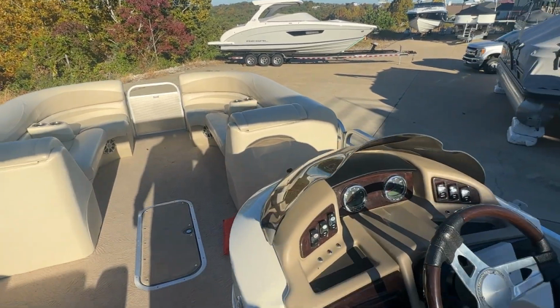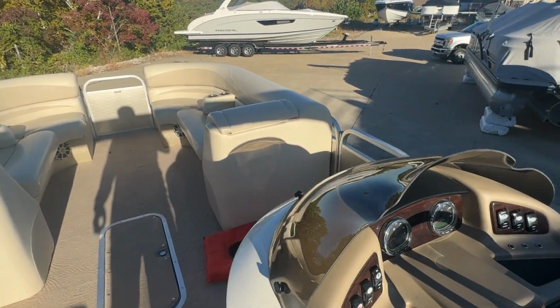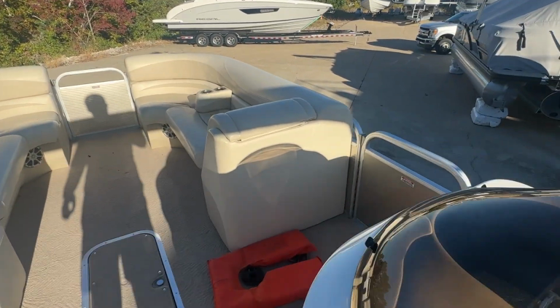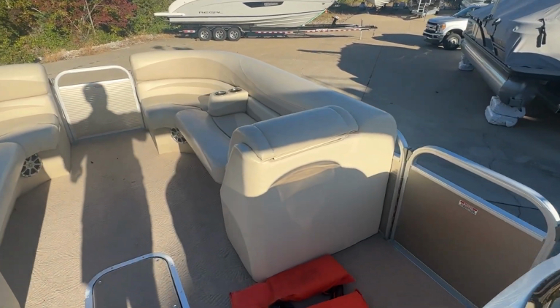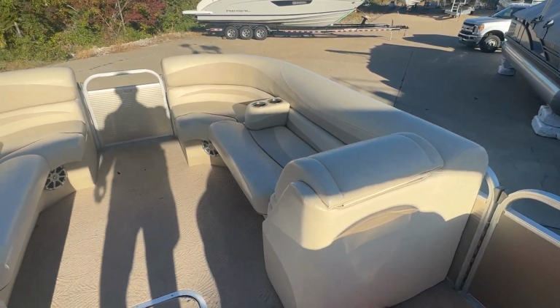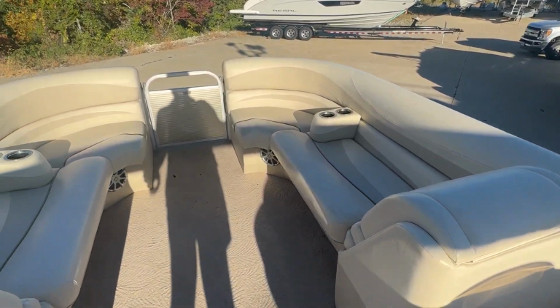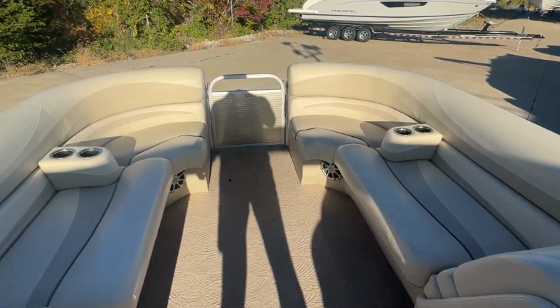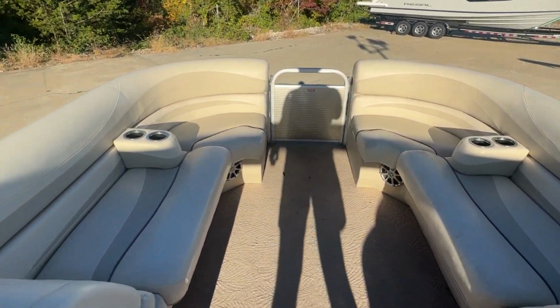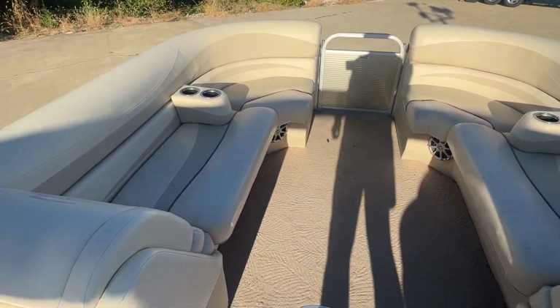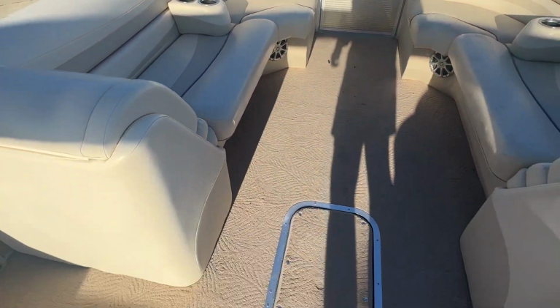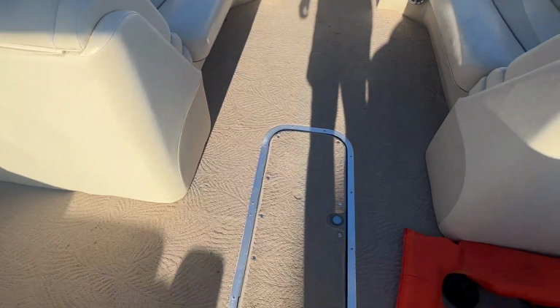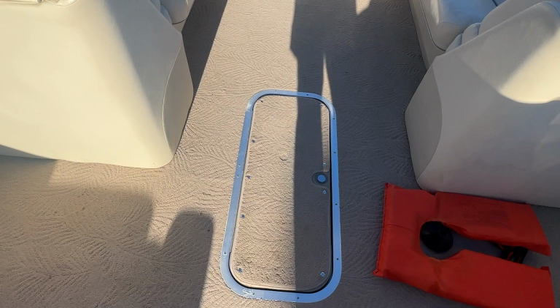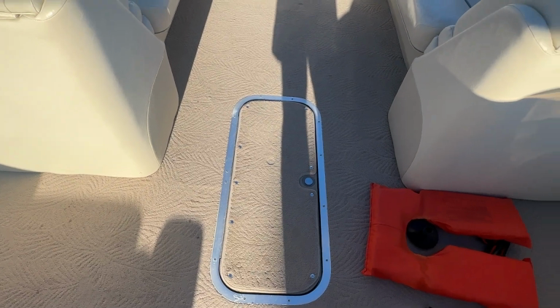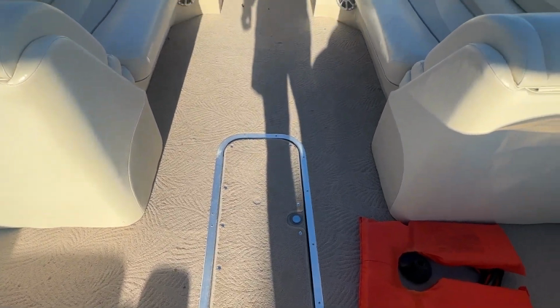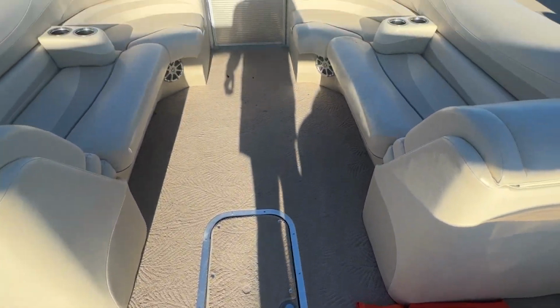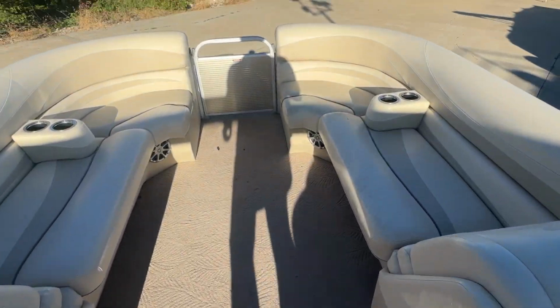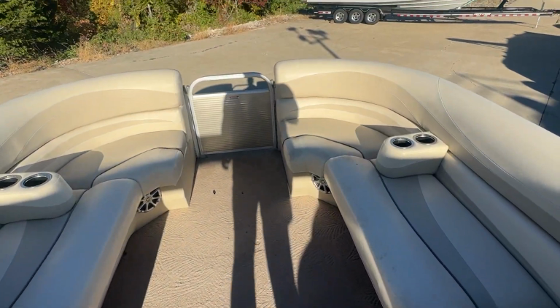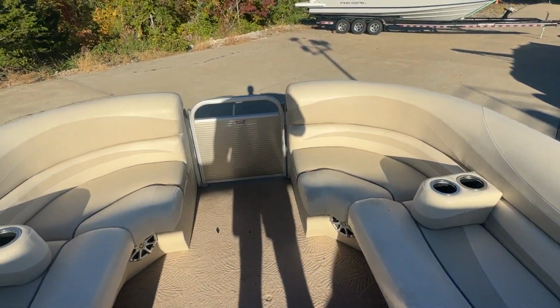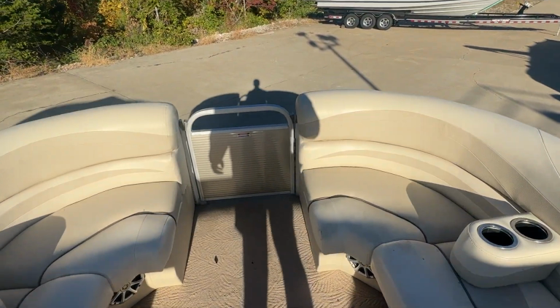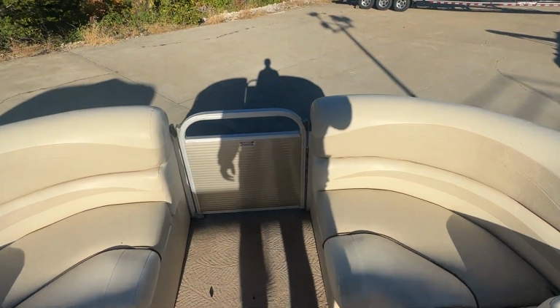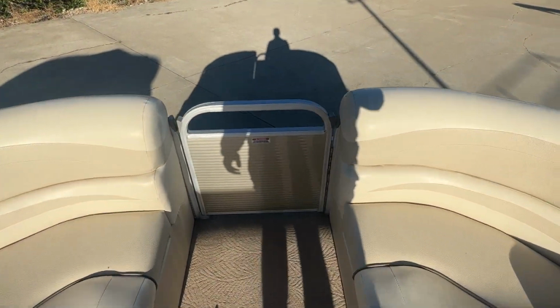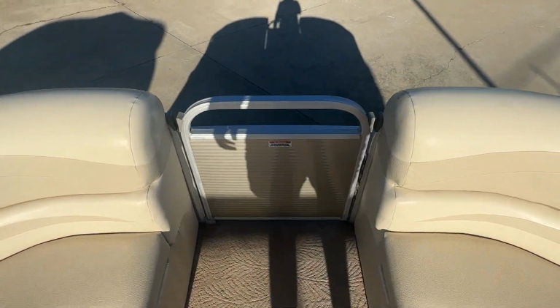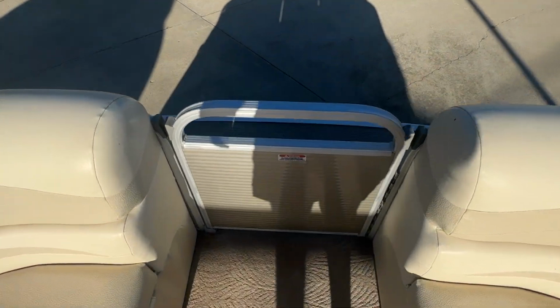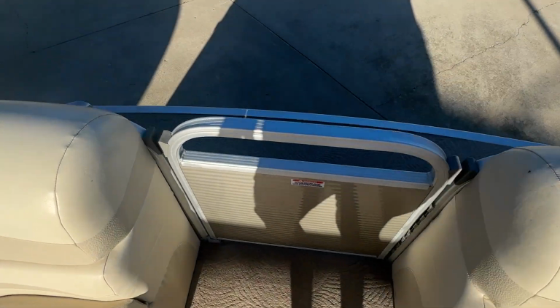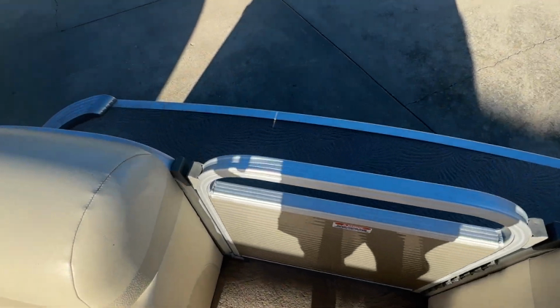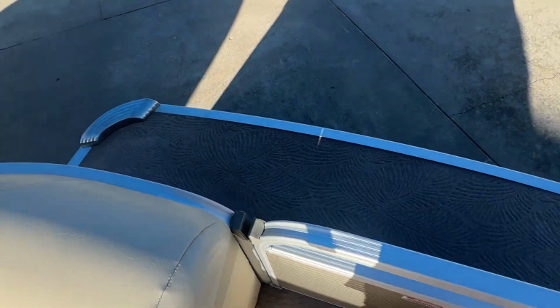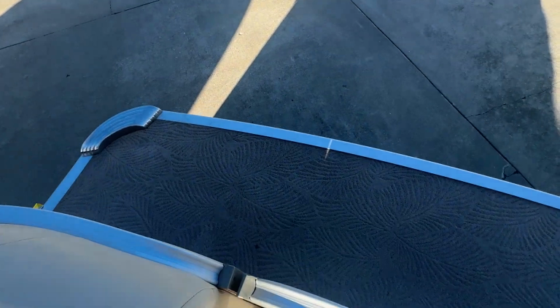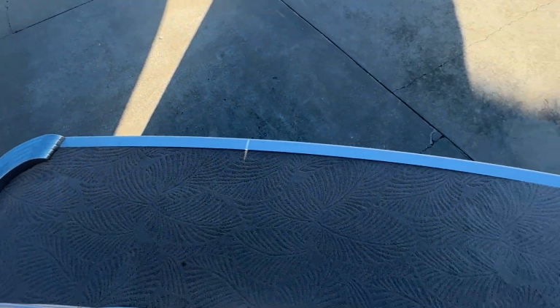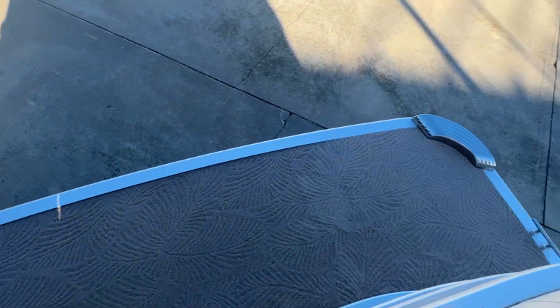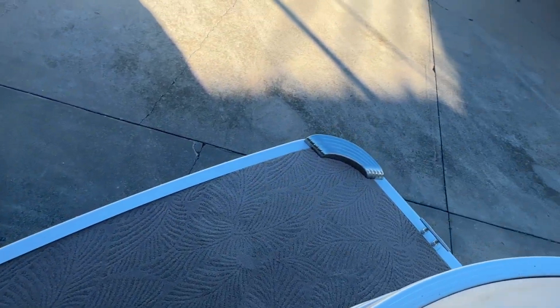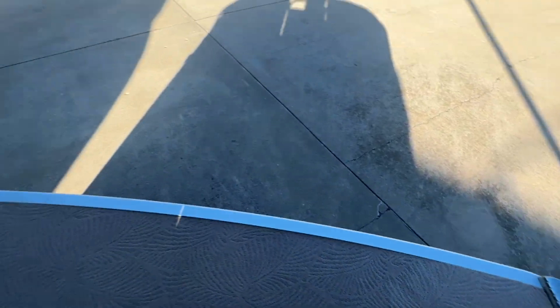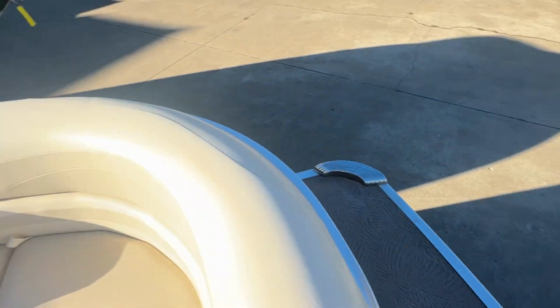Pretty standard in the front here, you've got in-floor storage as well. Nice, big, wide, spacious boat. And there's your front — plenty of room to get on and off there as well.